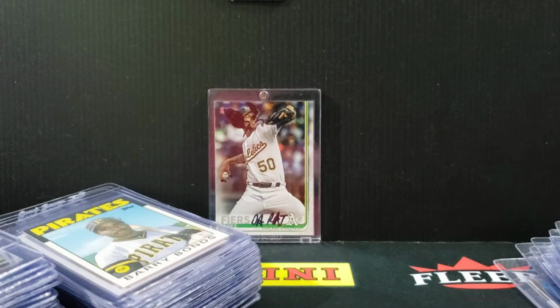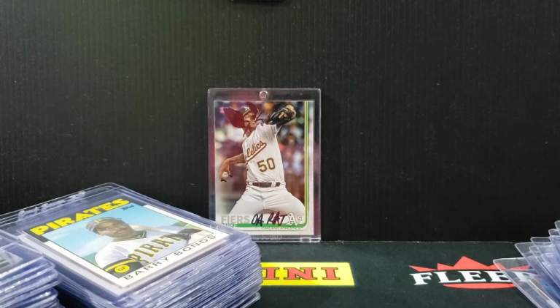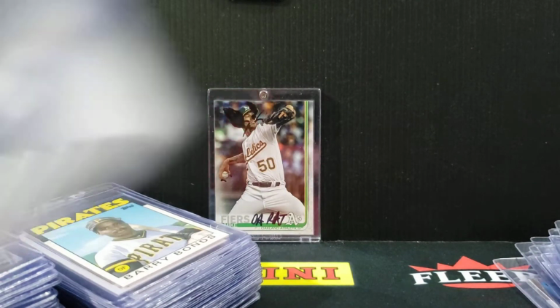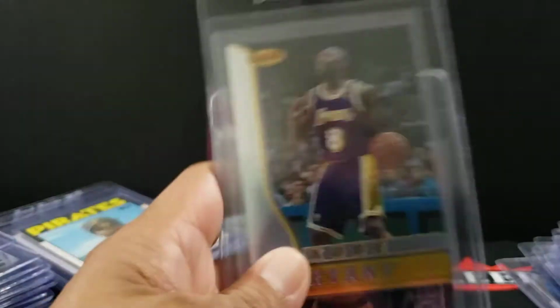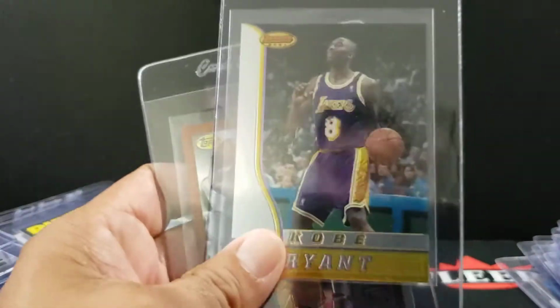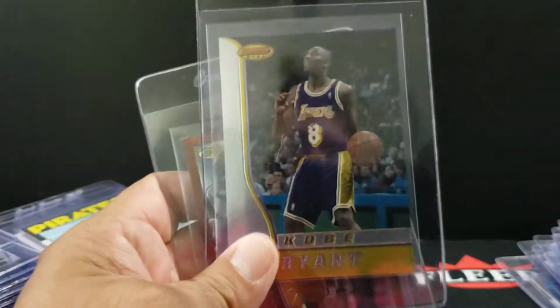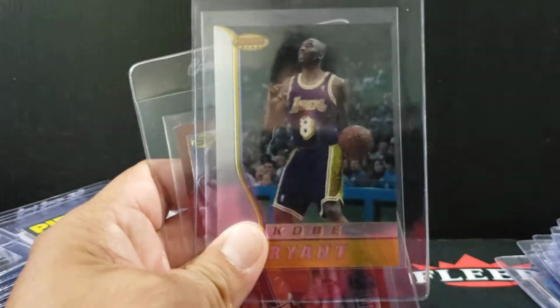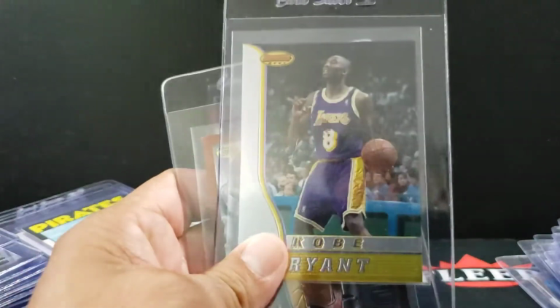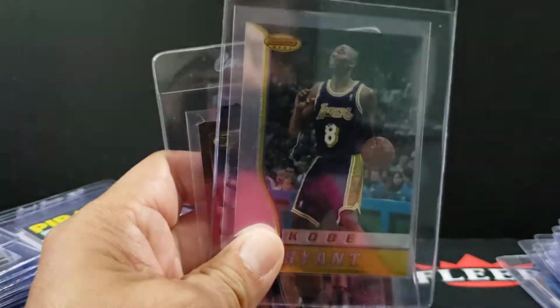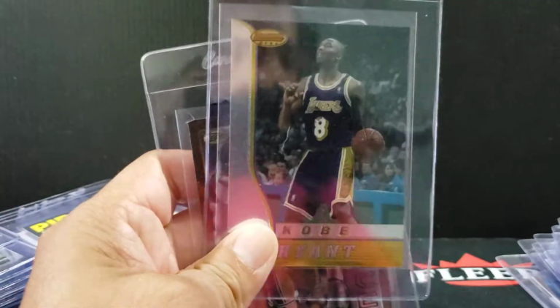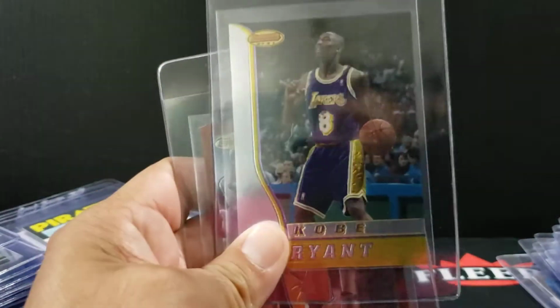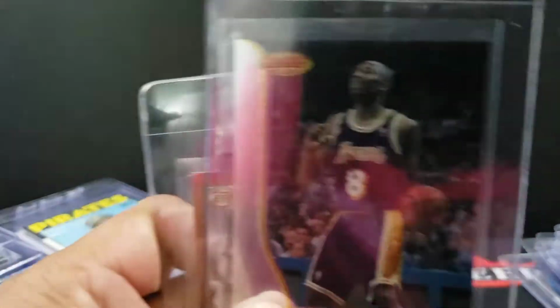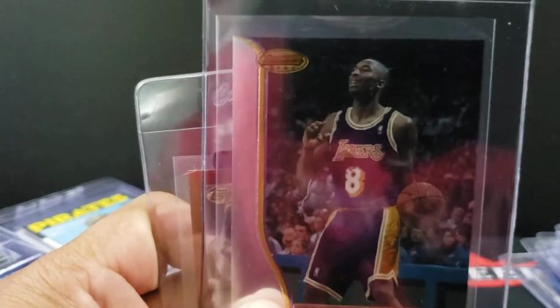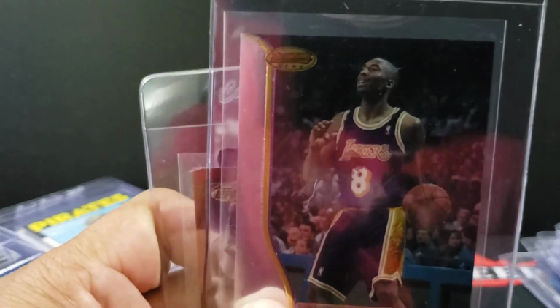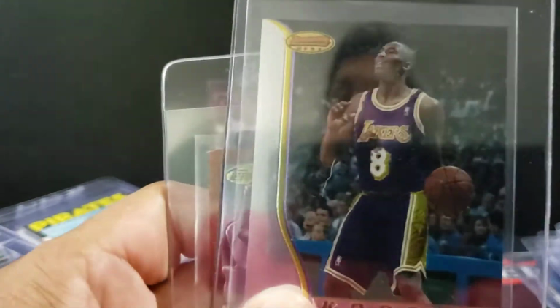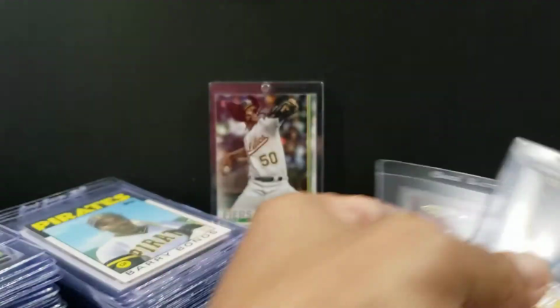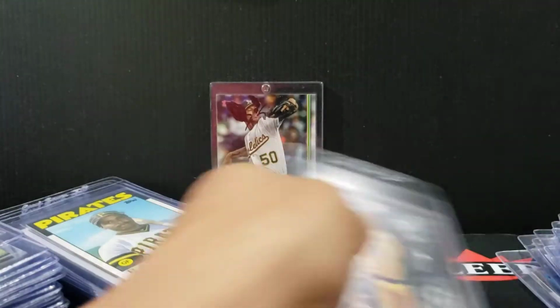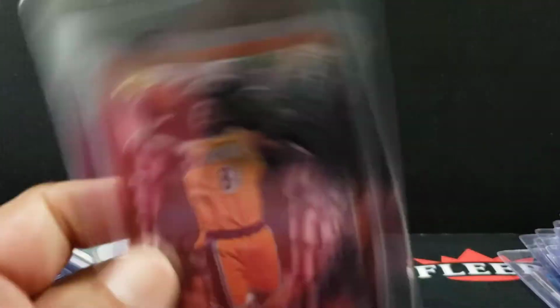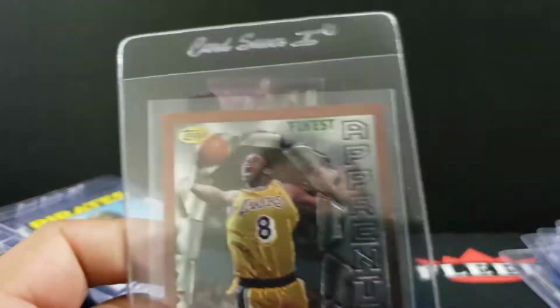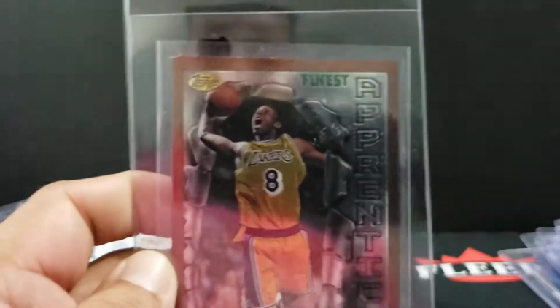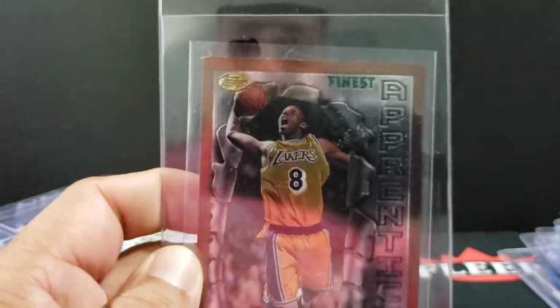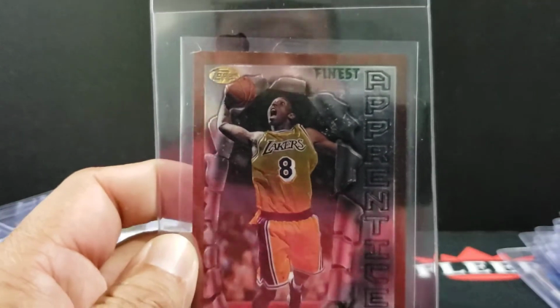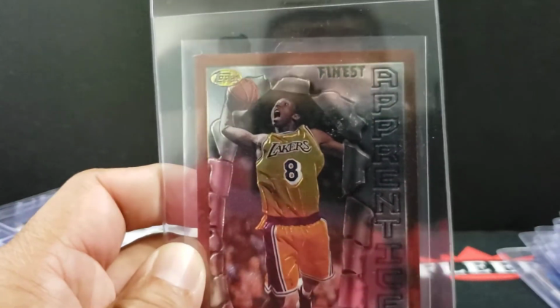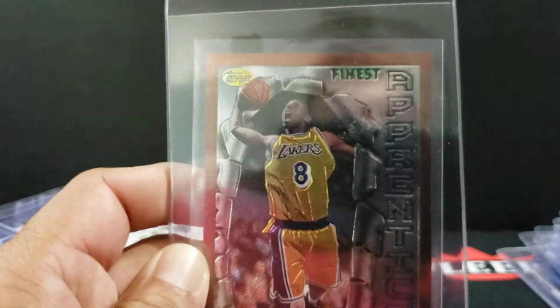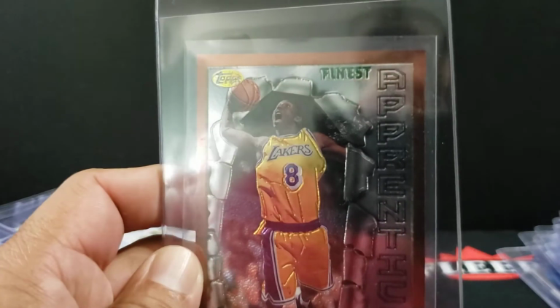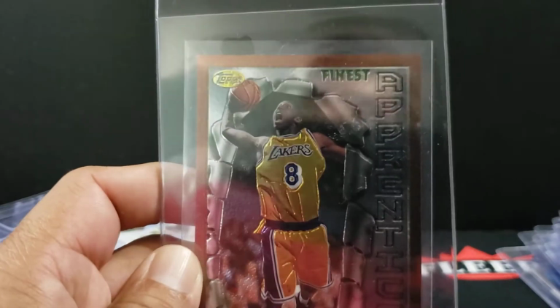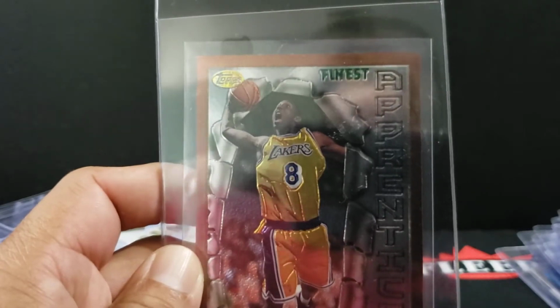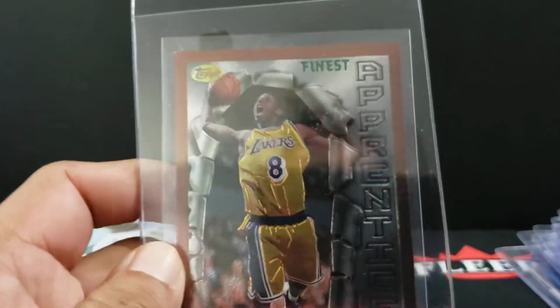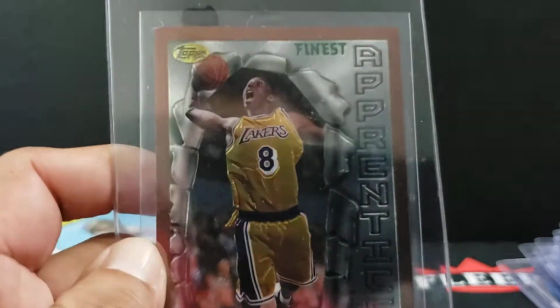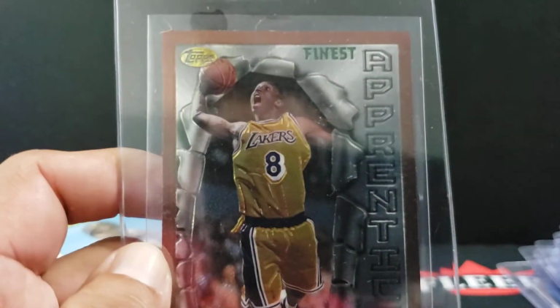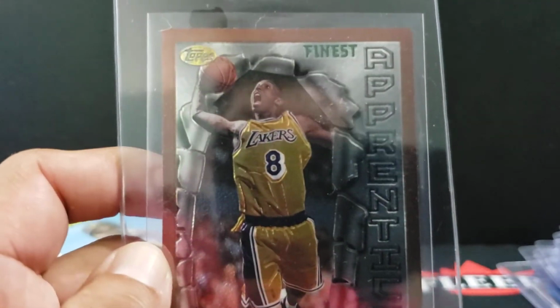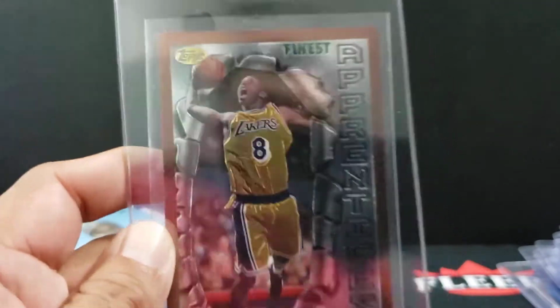In 96, got a couple Kobes here. That's the Bowman's Best, I believe. And the camera's picking up way too much light this morning — maybe it's because I don't really do videos in the morning. And there's the Topps Finest.